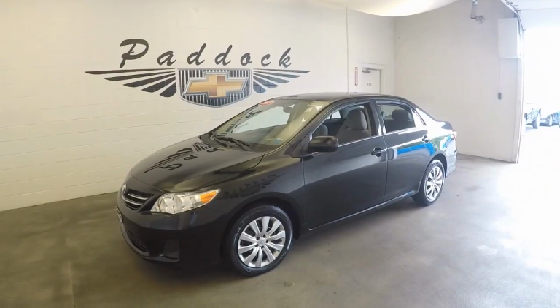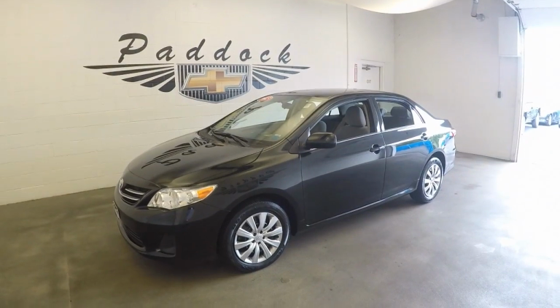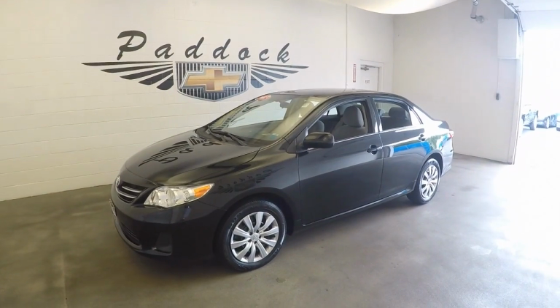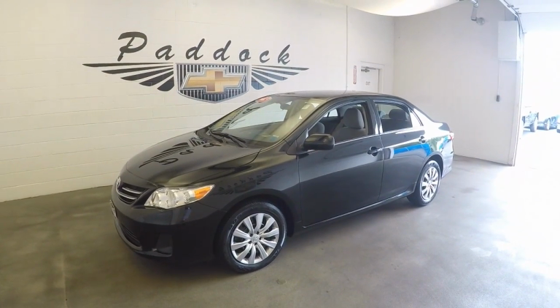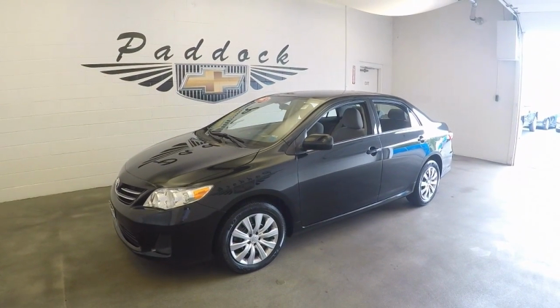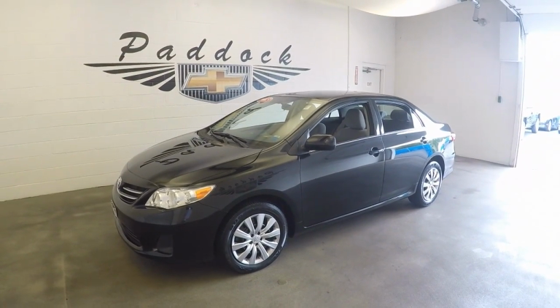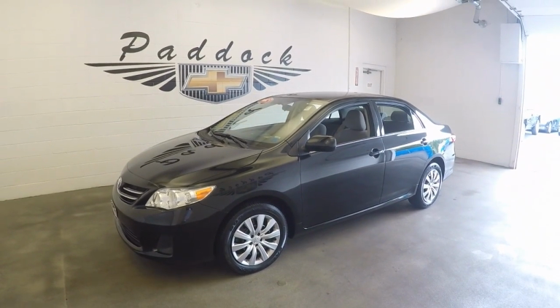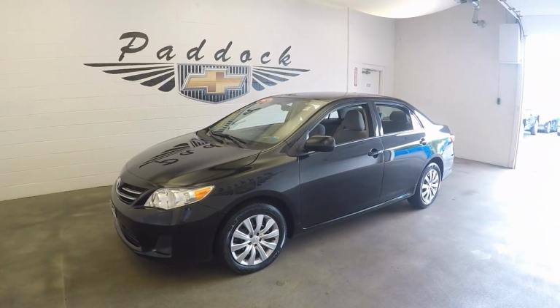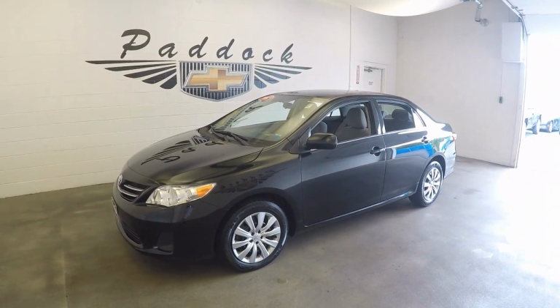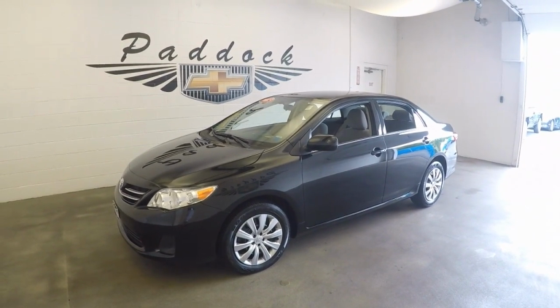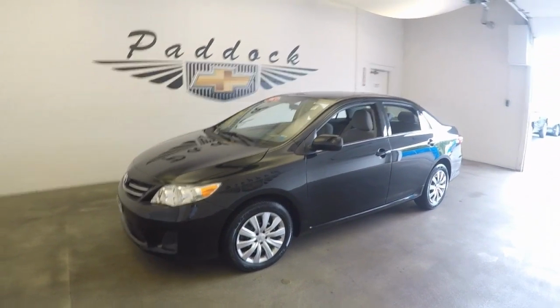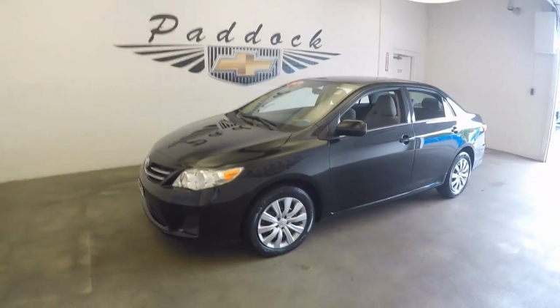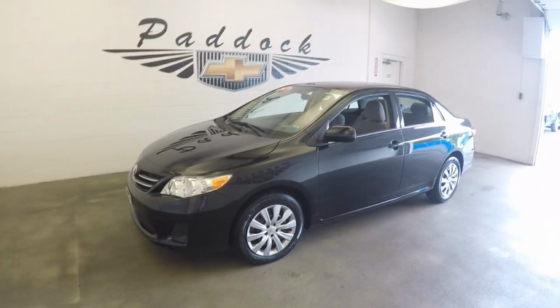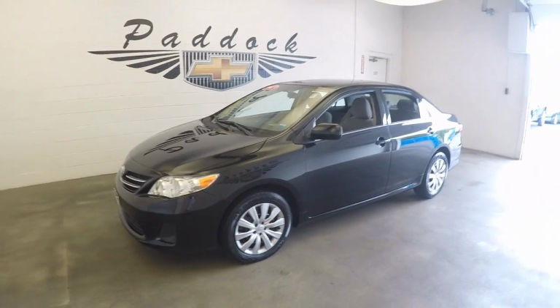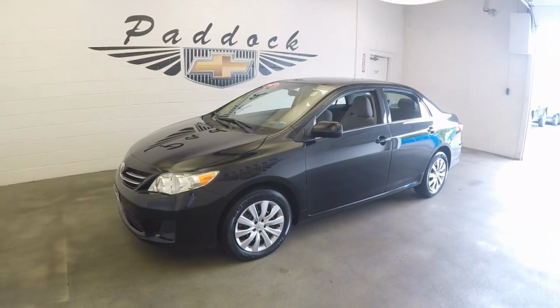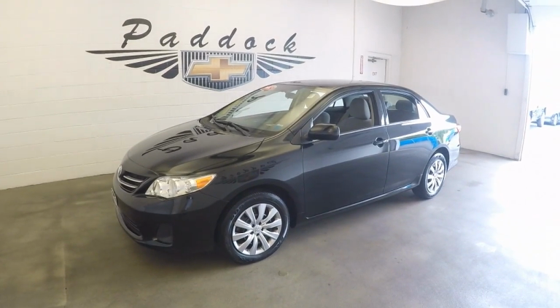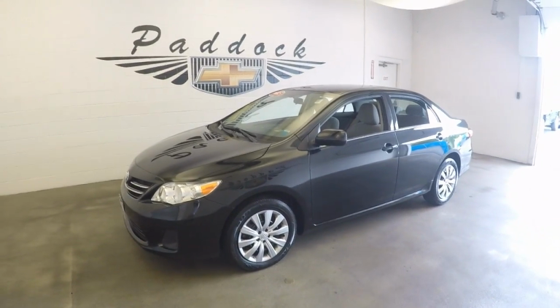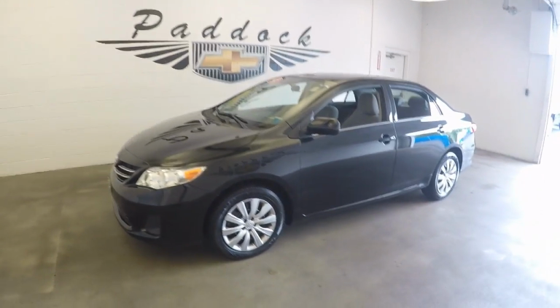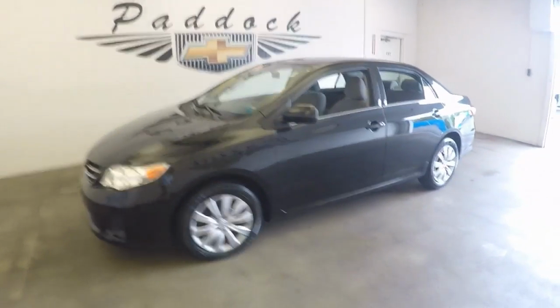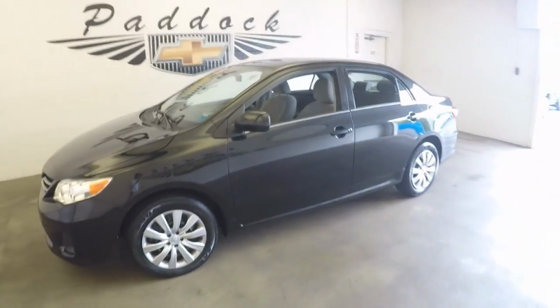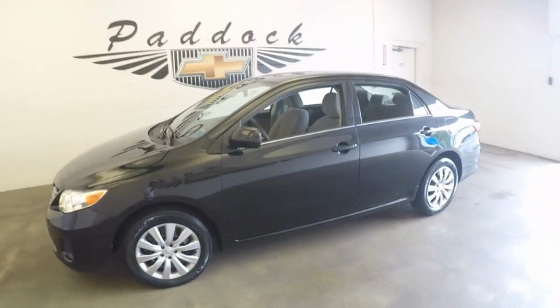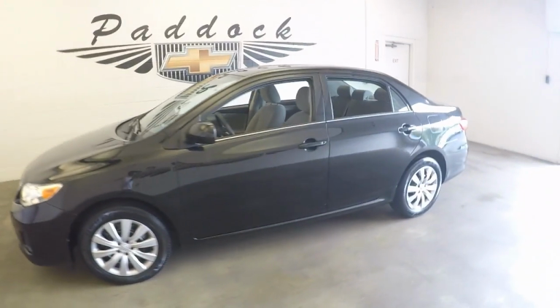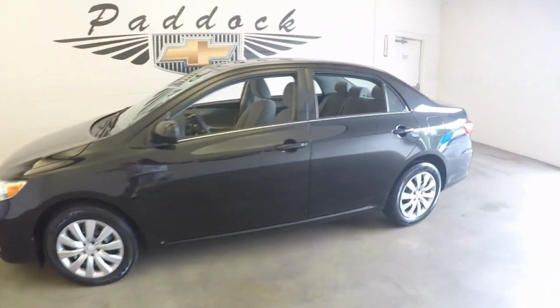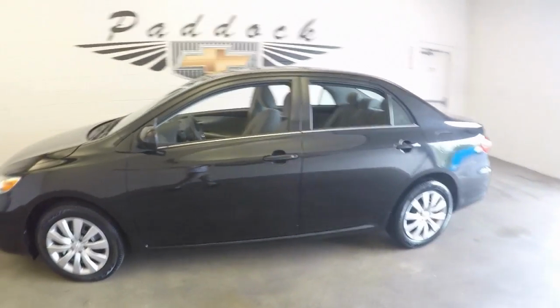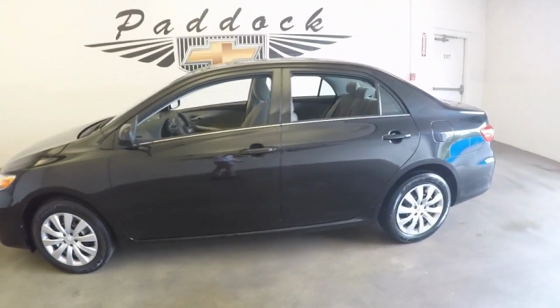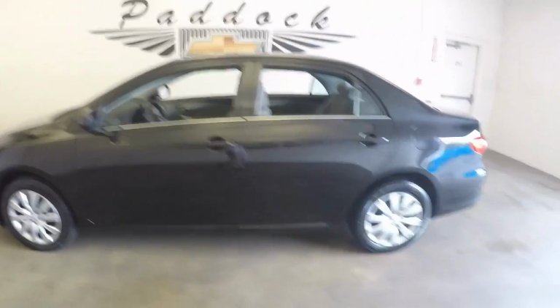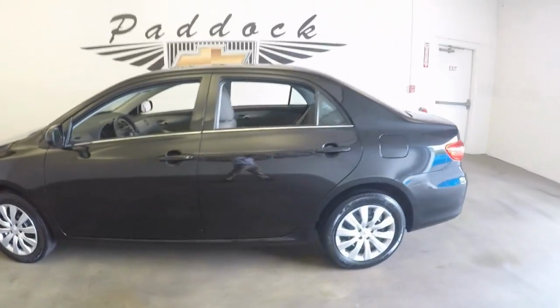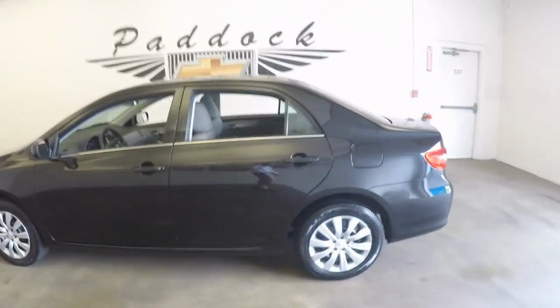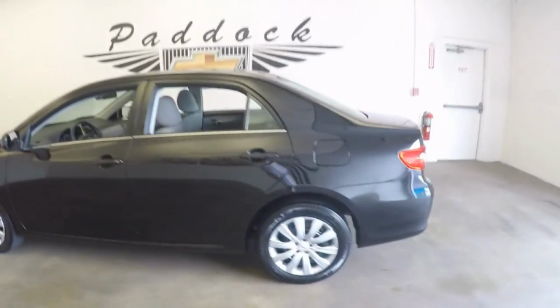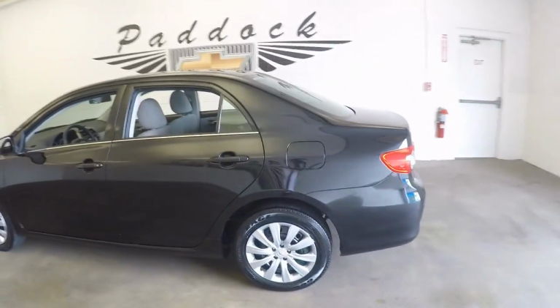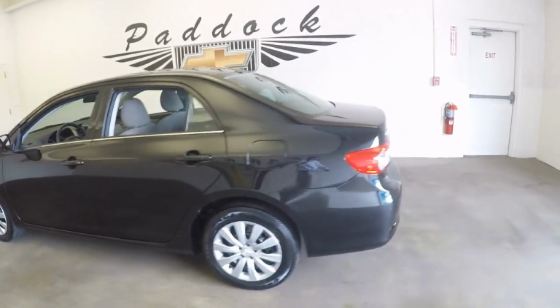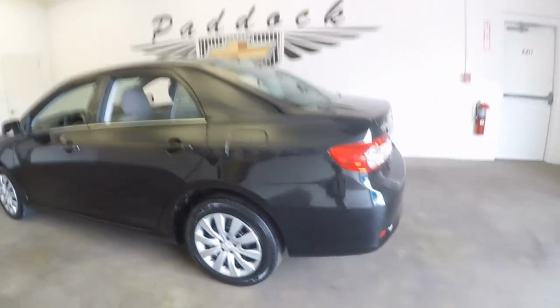2013 Toyota Corolla, stock number L61940. This is a 2013 Toyota Corolla, four-door, in very good shape — nice paint, nice wheels, nice tires.